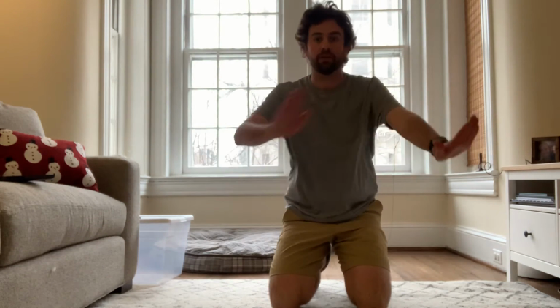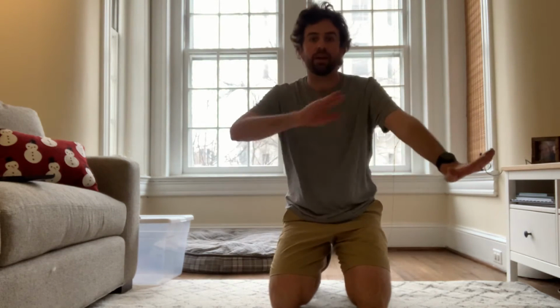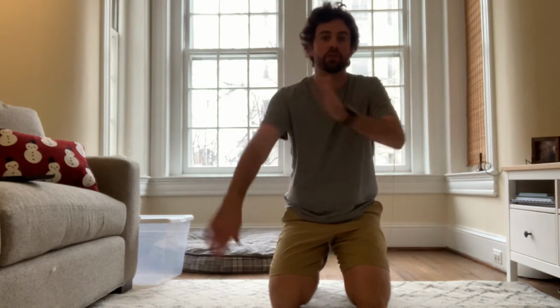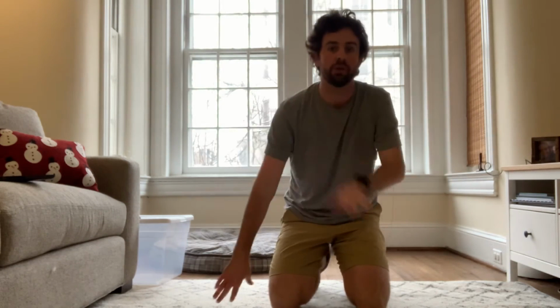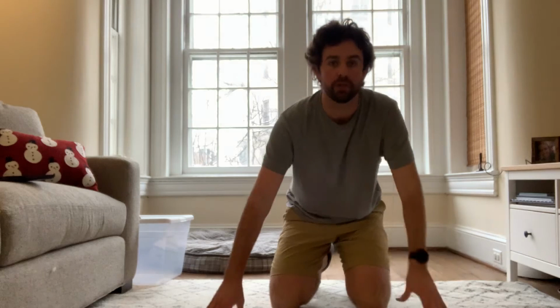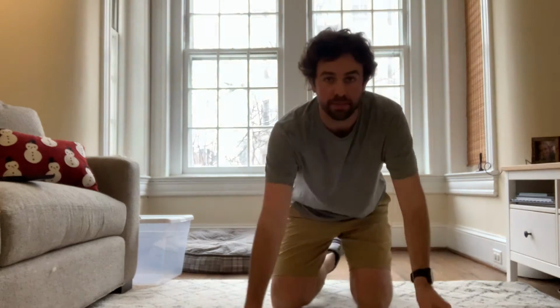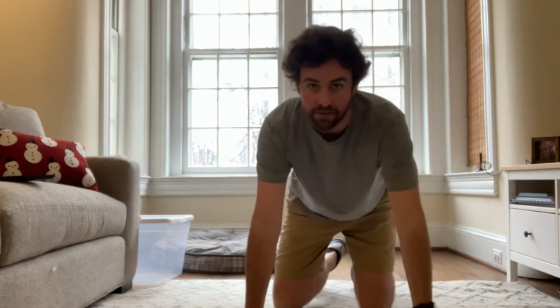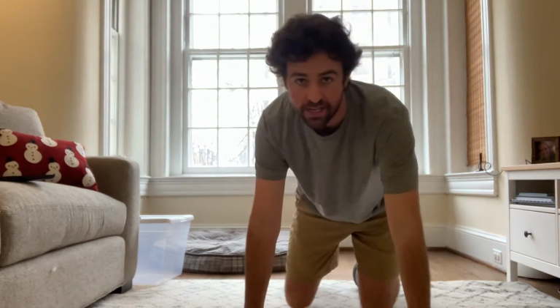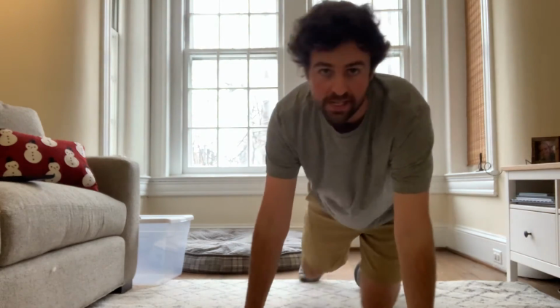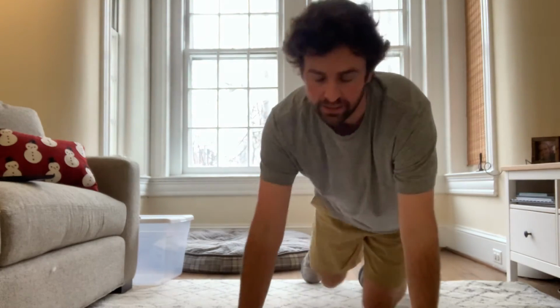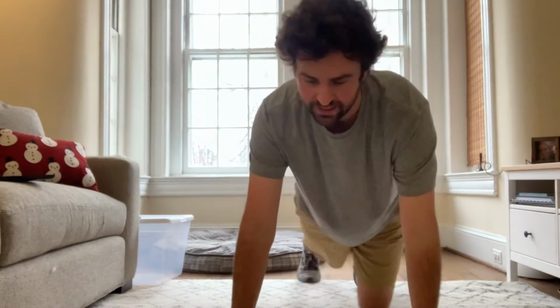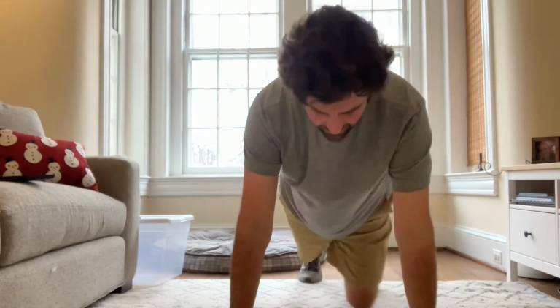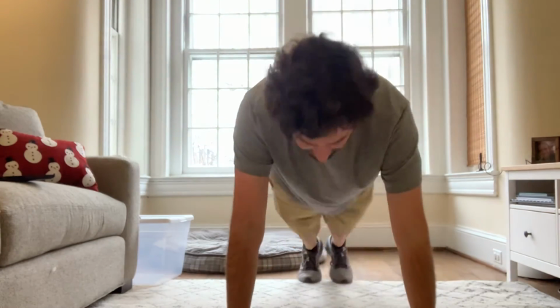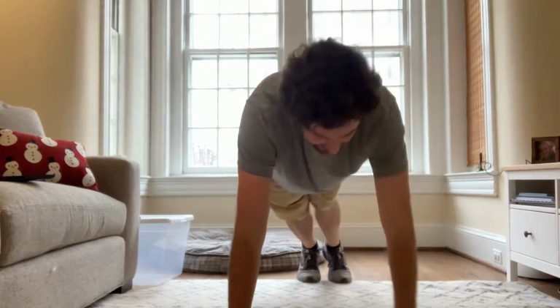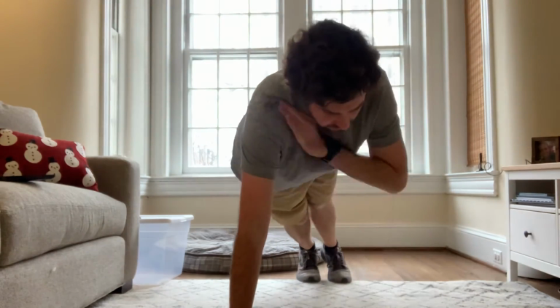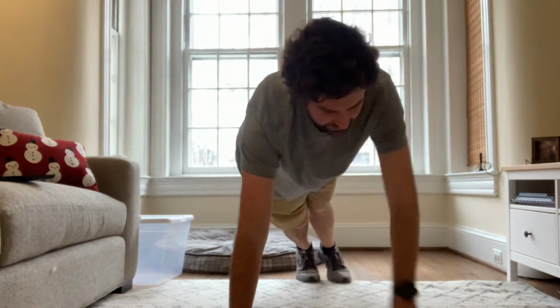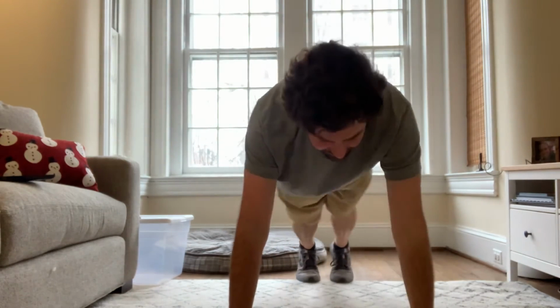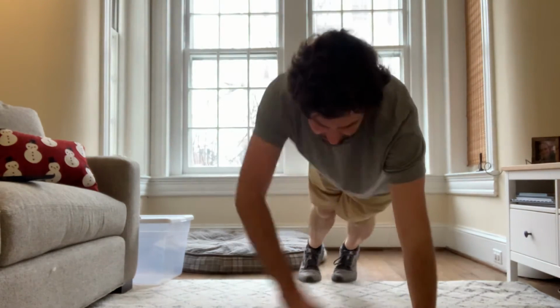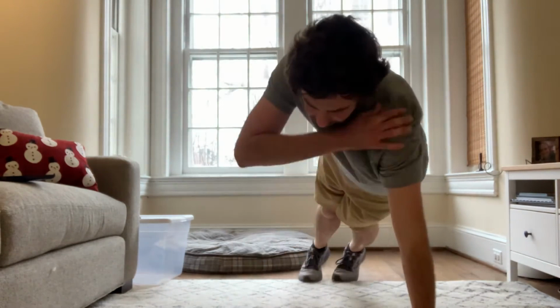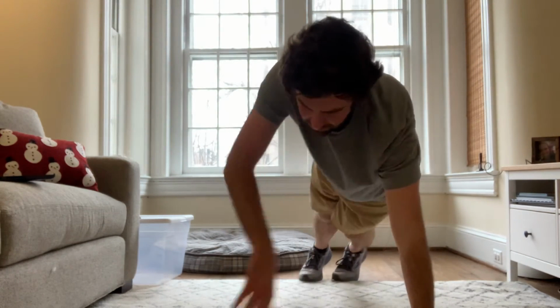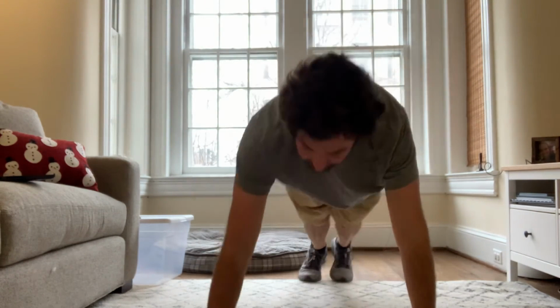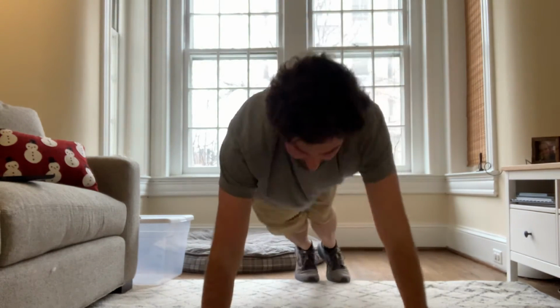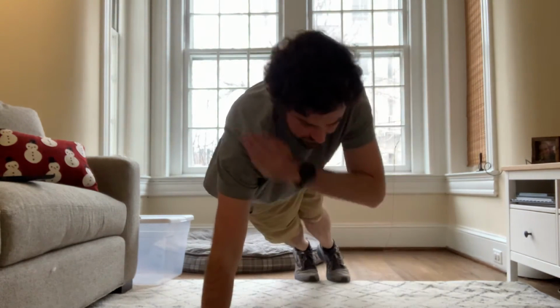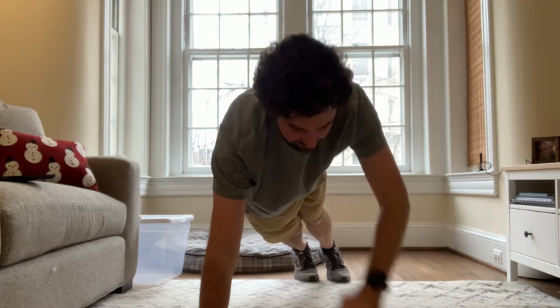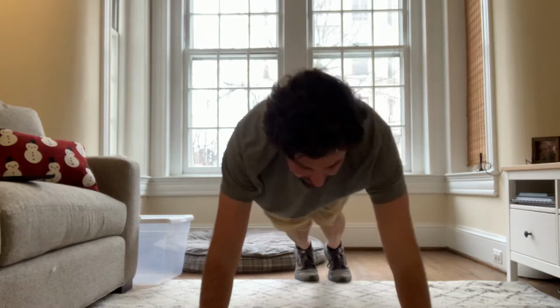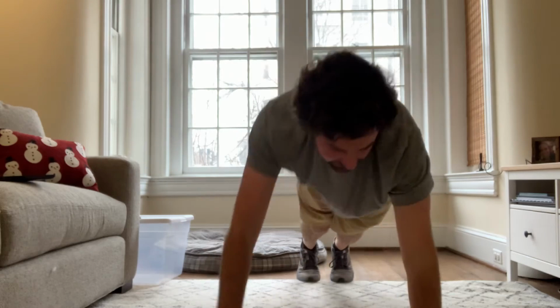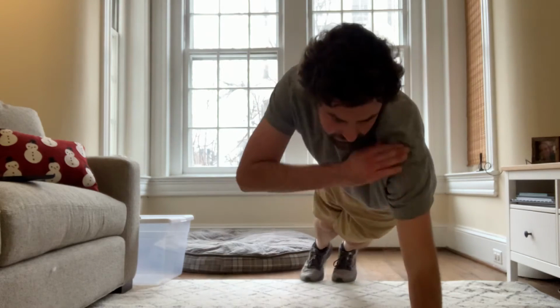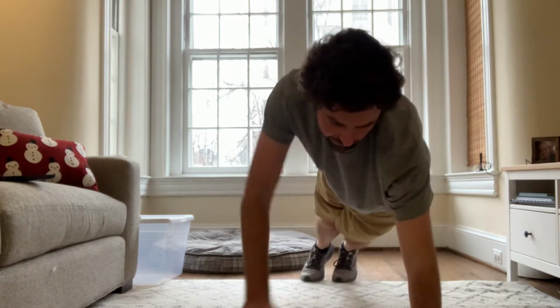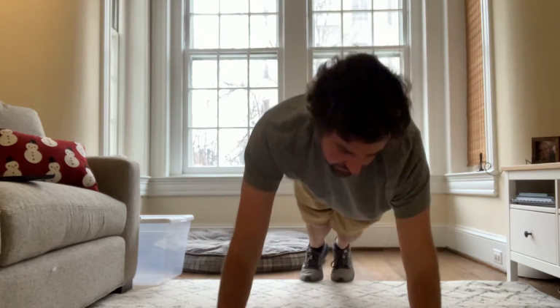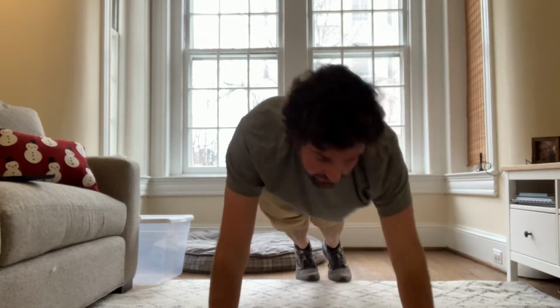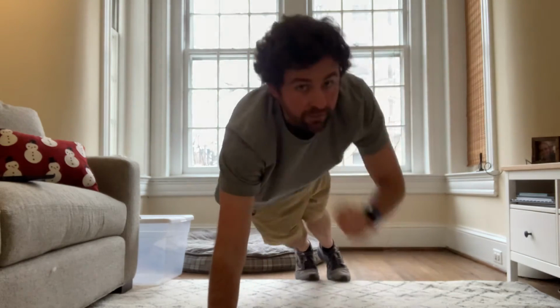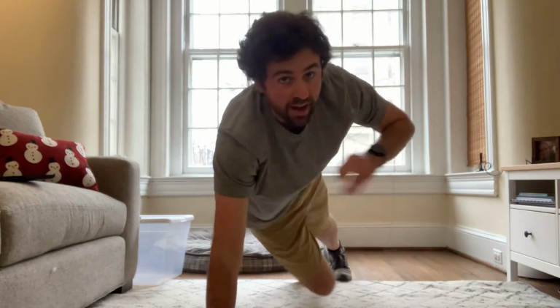We're going to do our shoulder push-ups here. Ready? Get set. 1, 2, 3, 4, 5.